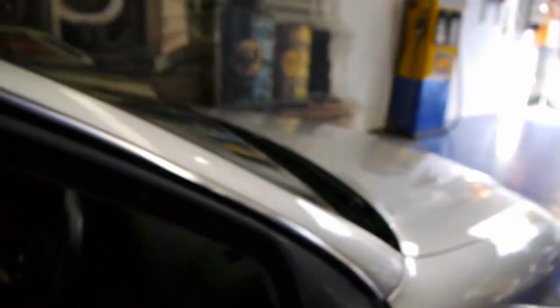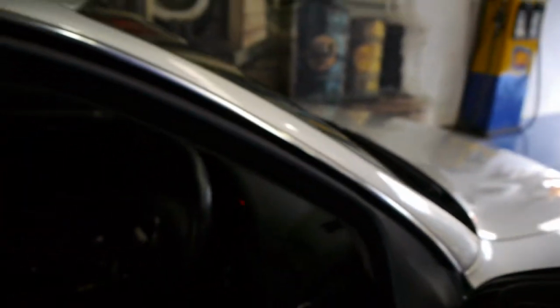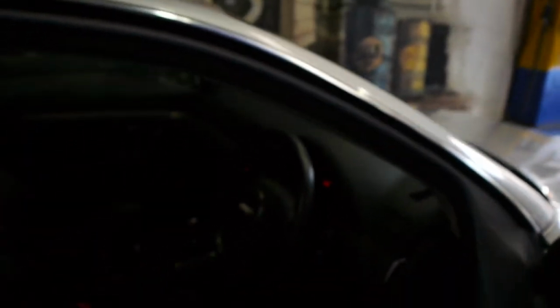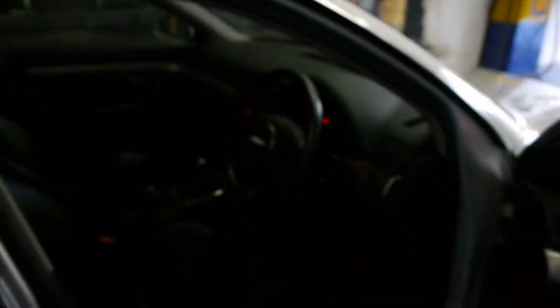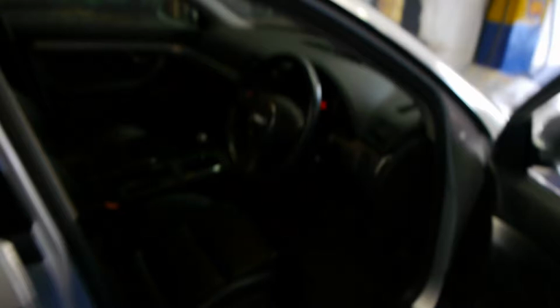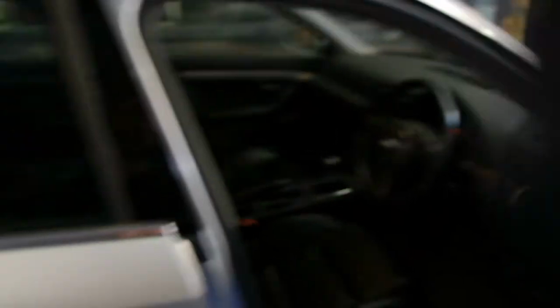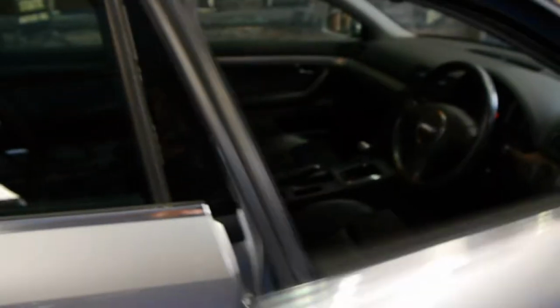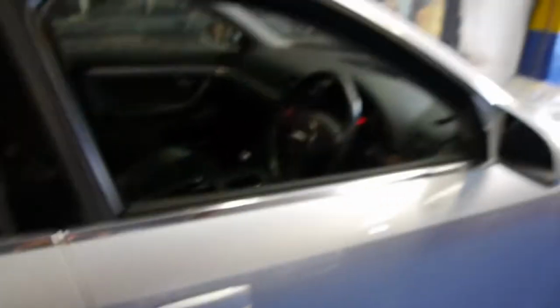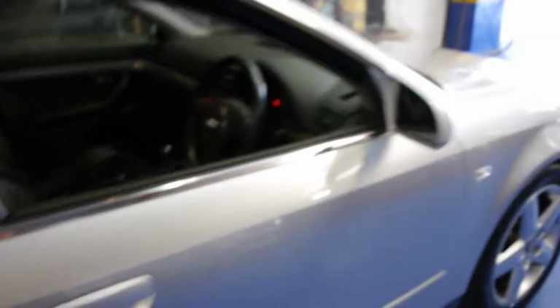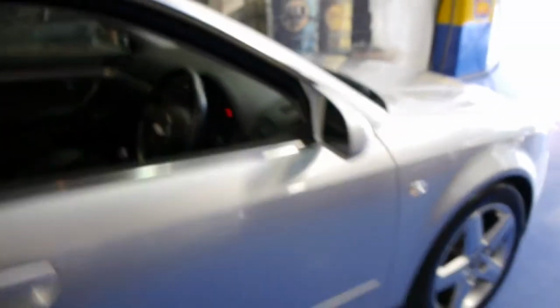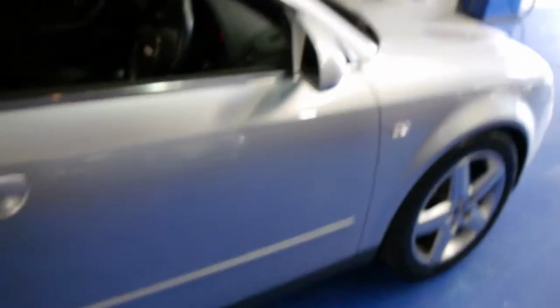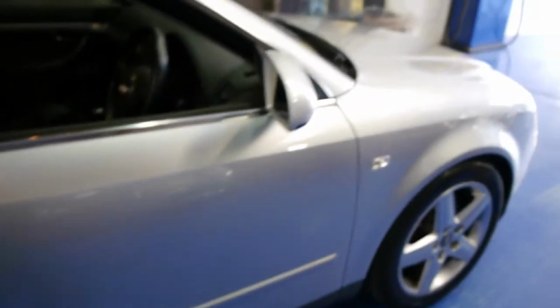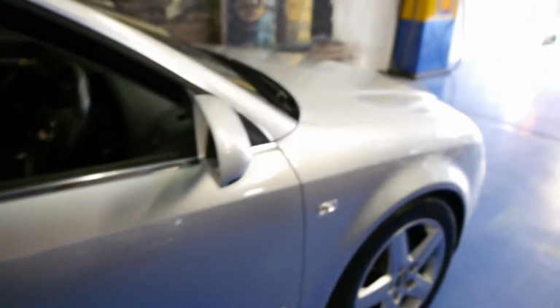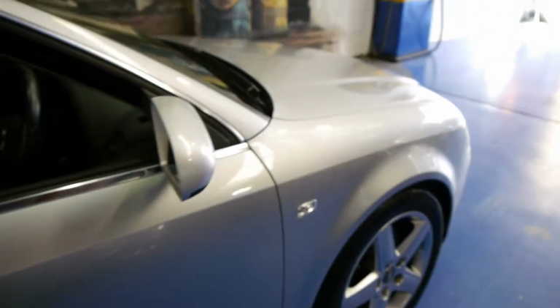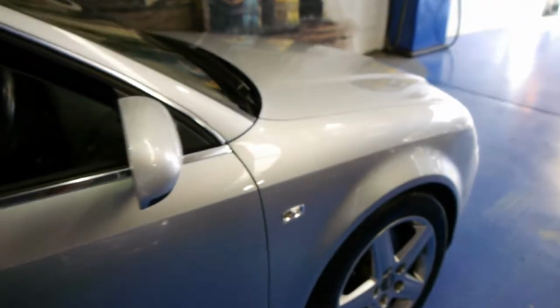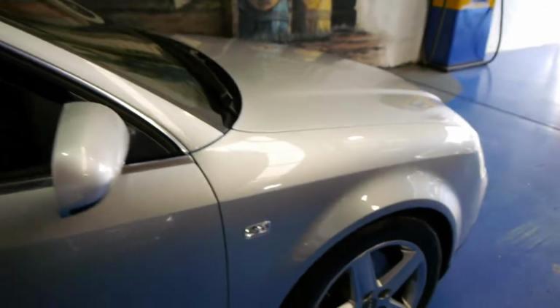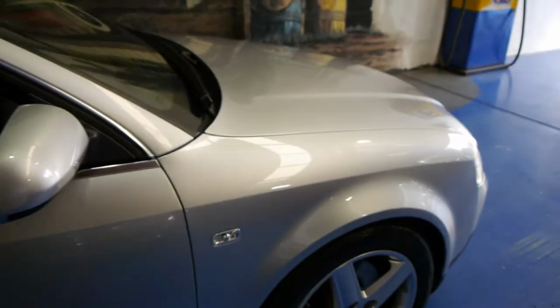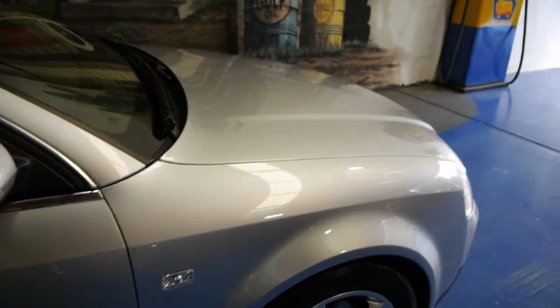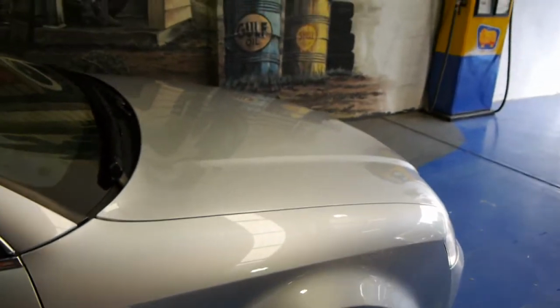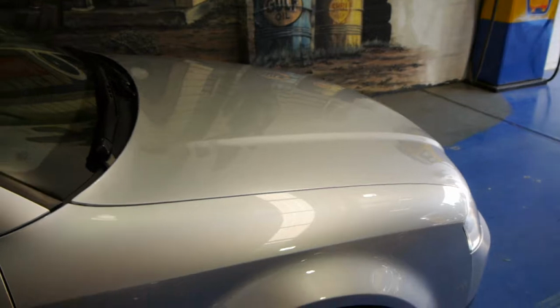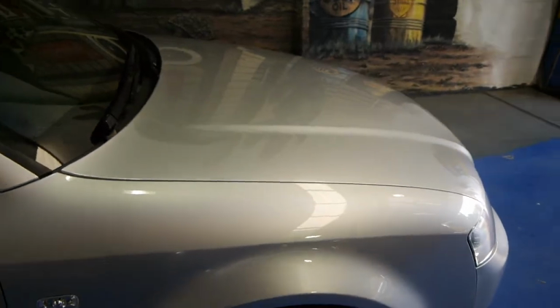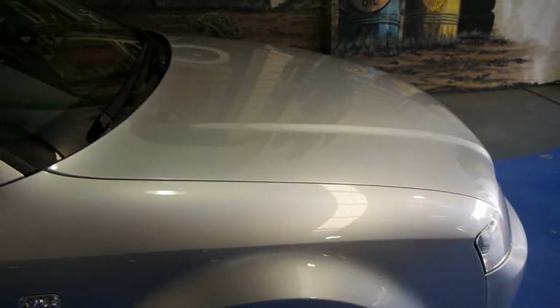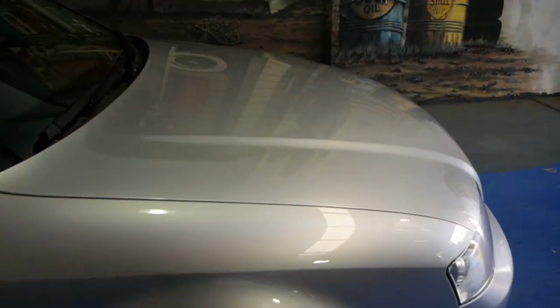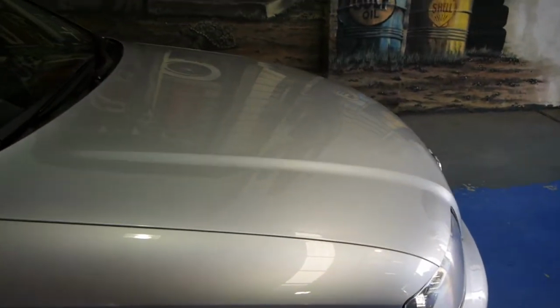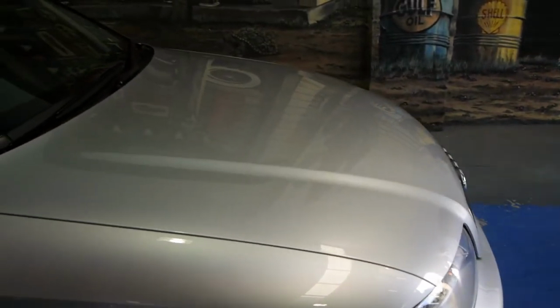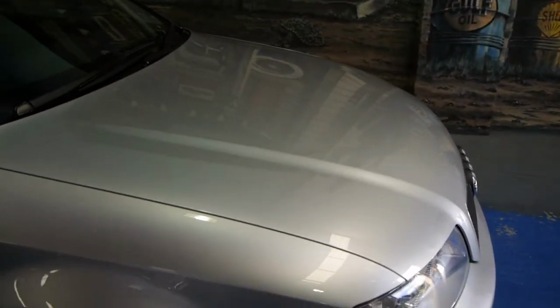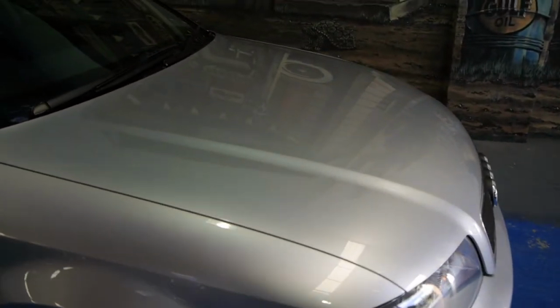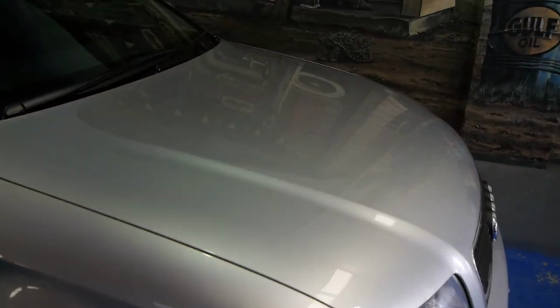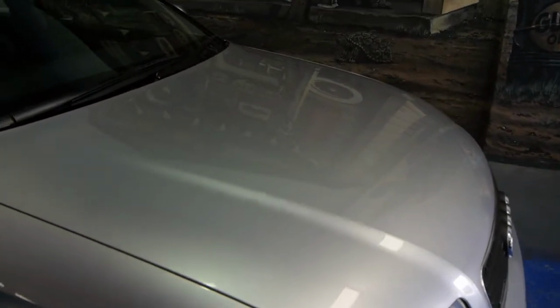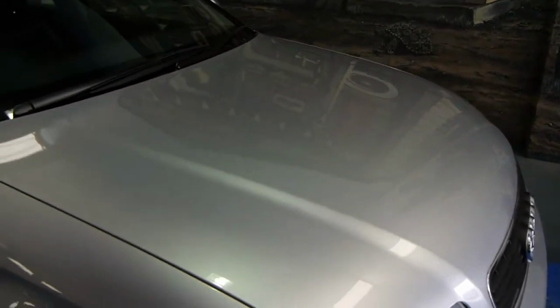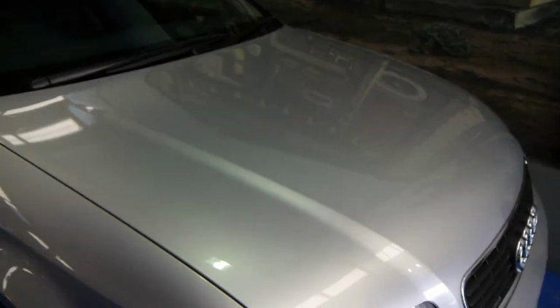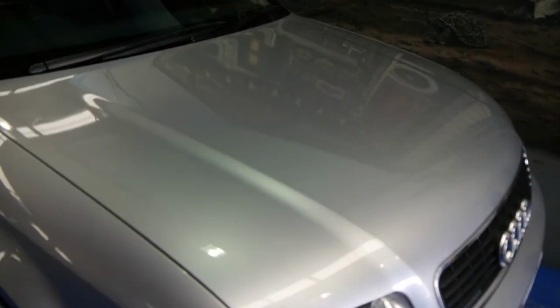Under the bonnet is stunning — it's really beautiful. Probably if you really wanted to fault the car, along the driver's side door handle we just saw a couple of very minor marks.